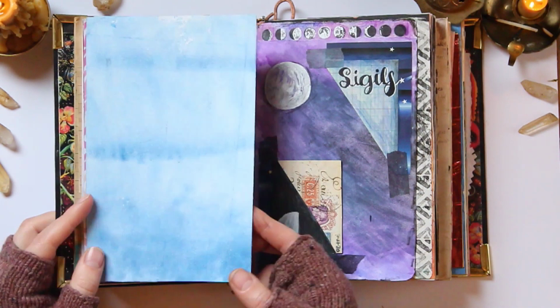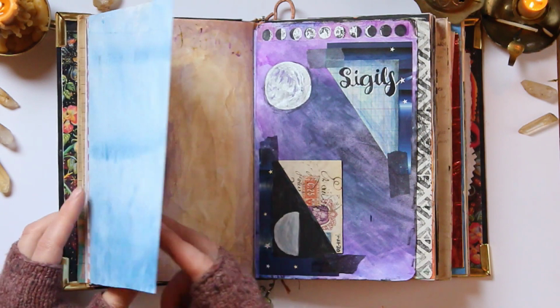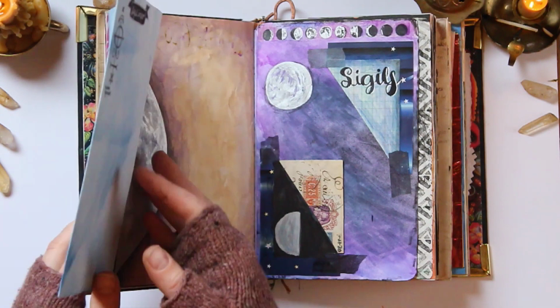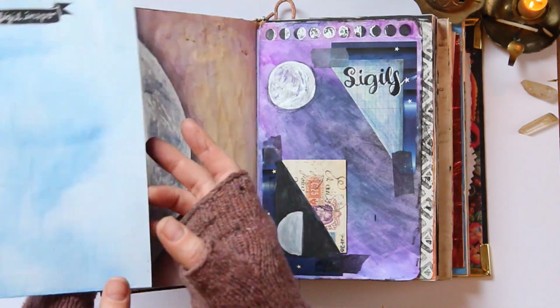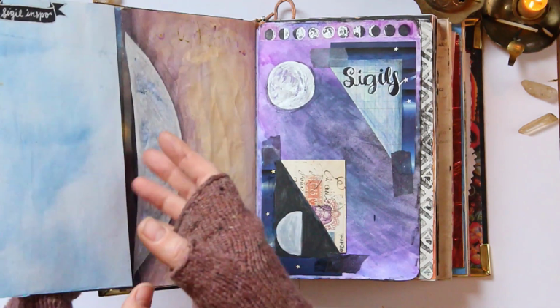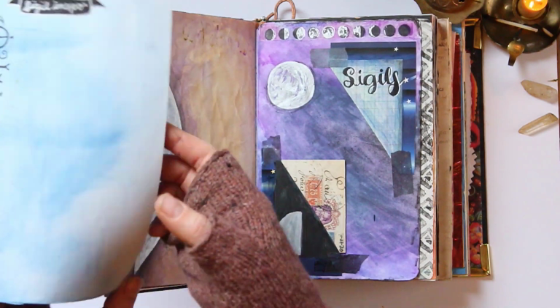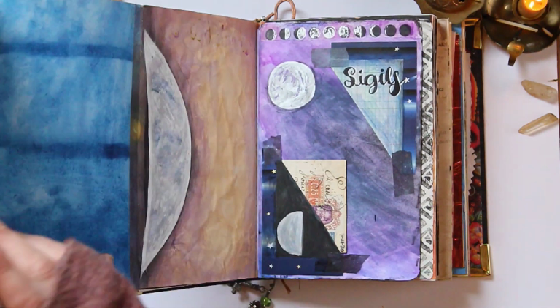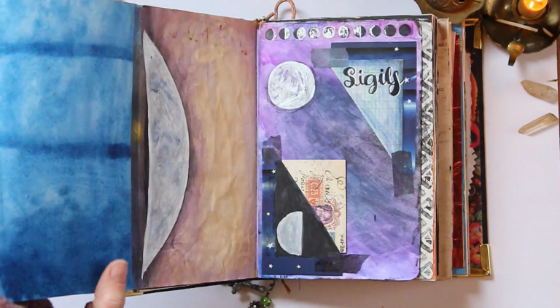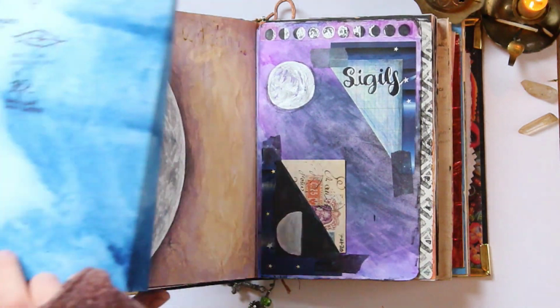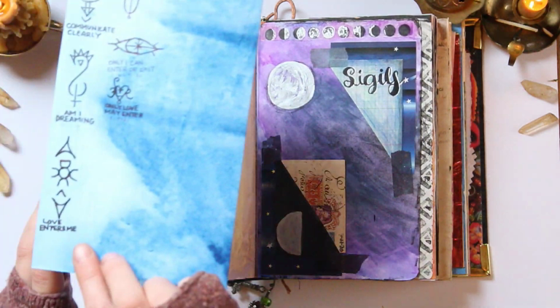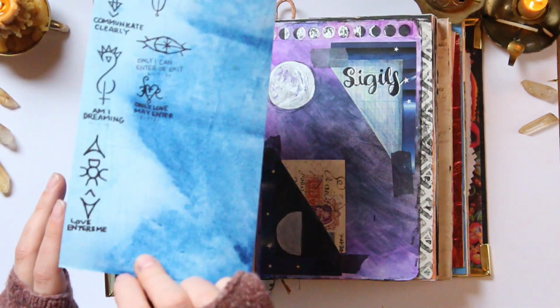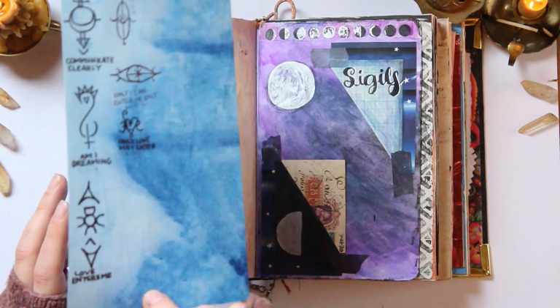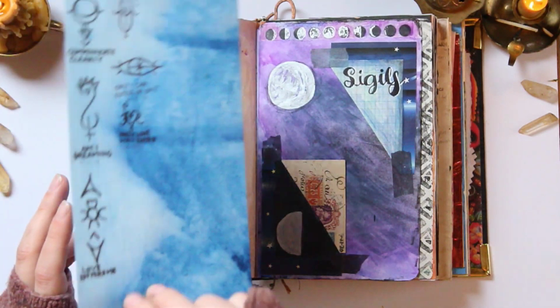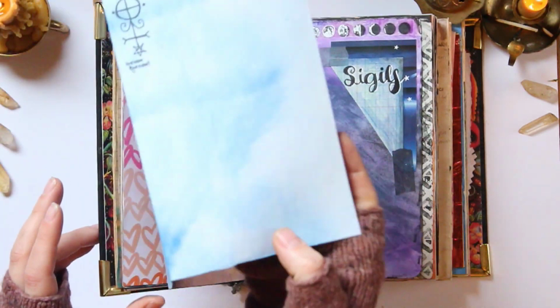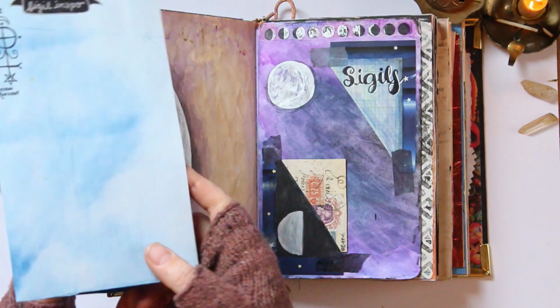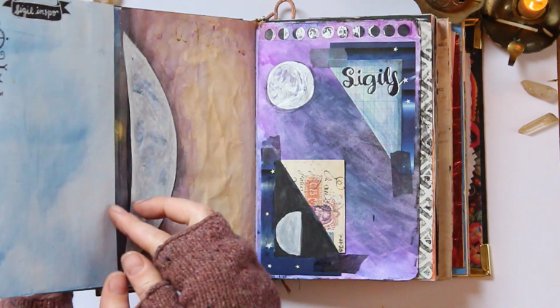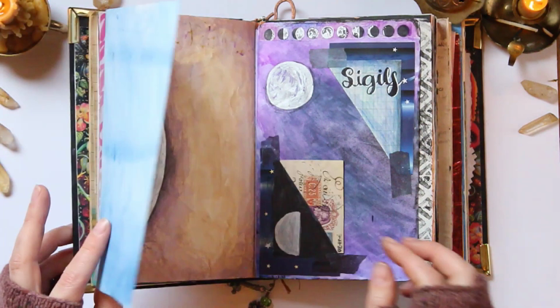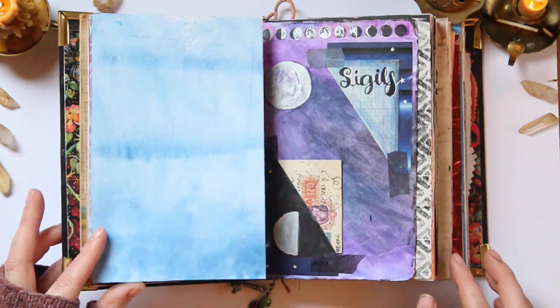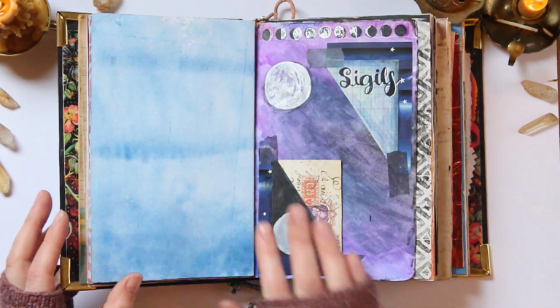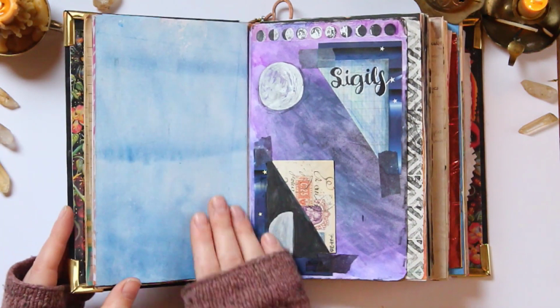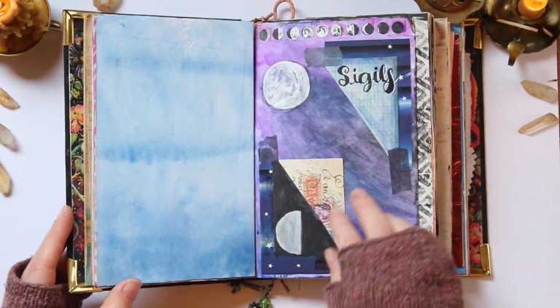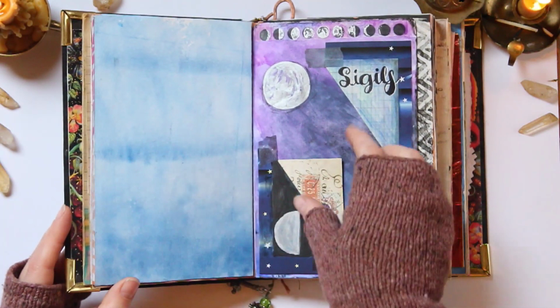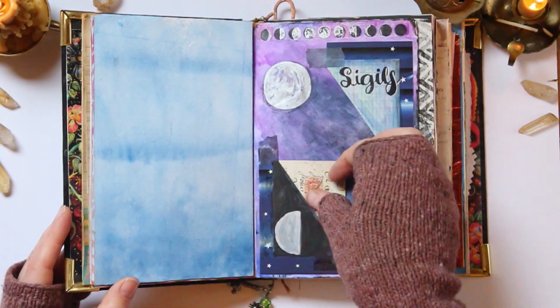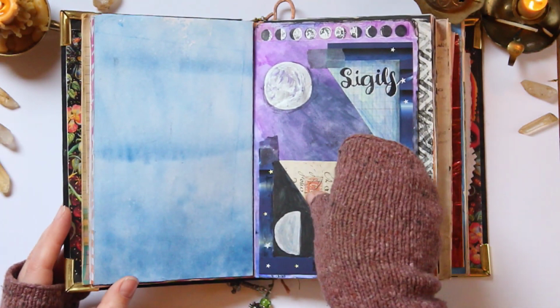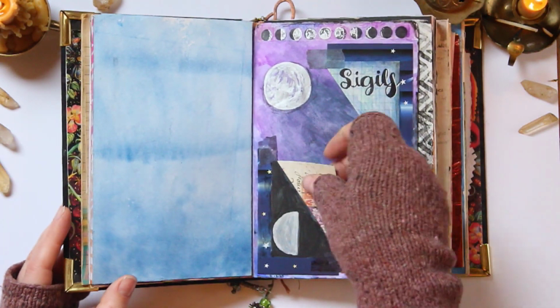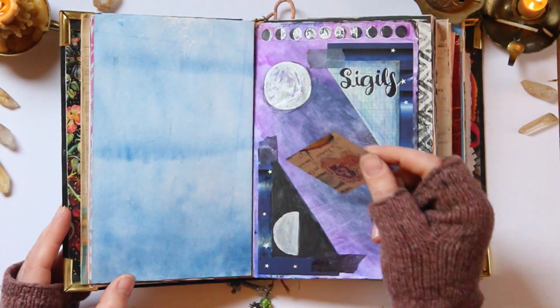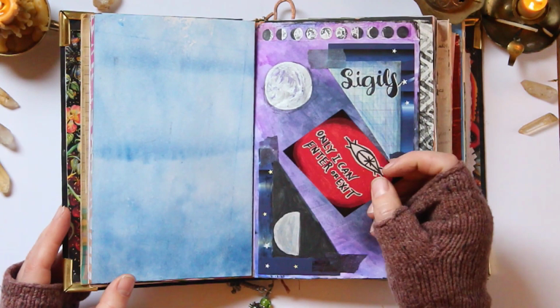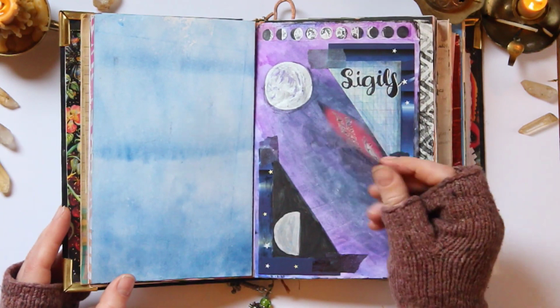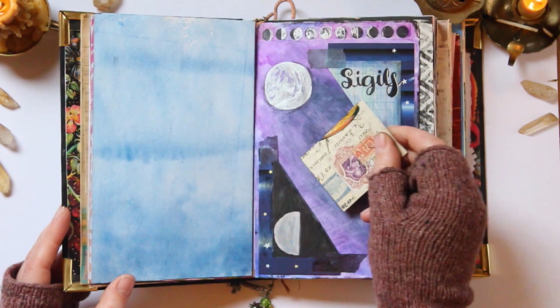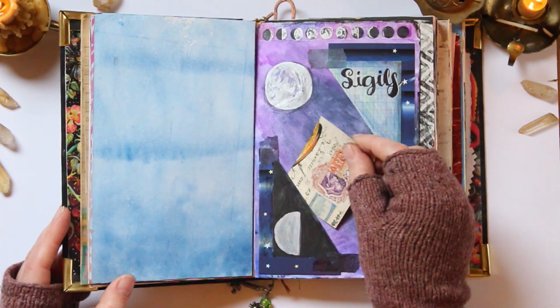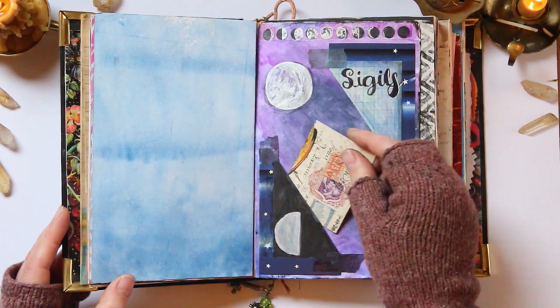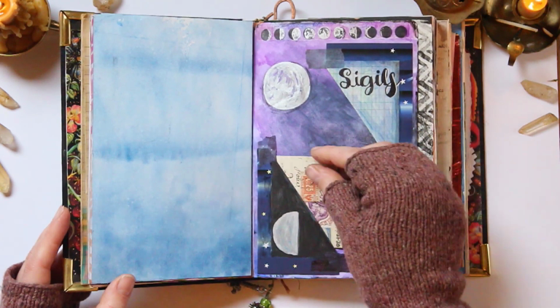Here's a page I have on sigils — it's kind of a flip-out page. You can see I have some sigils there, and I've got a couple of little tuck spots here with some sigils on some cards.